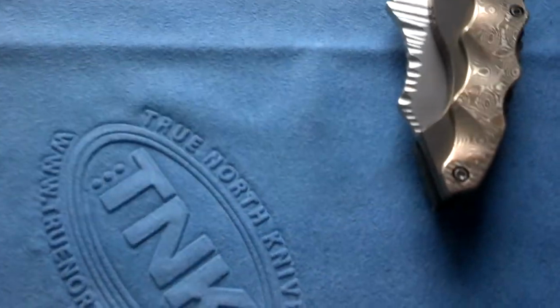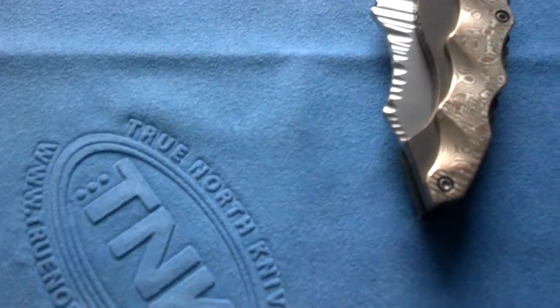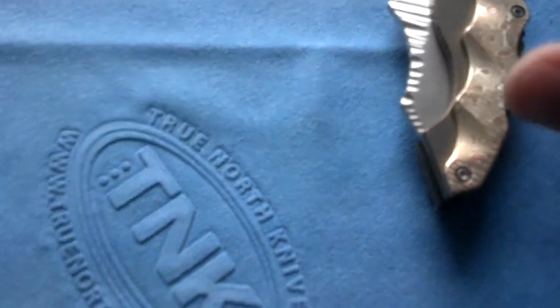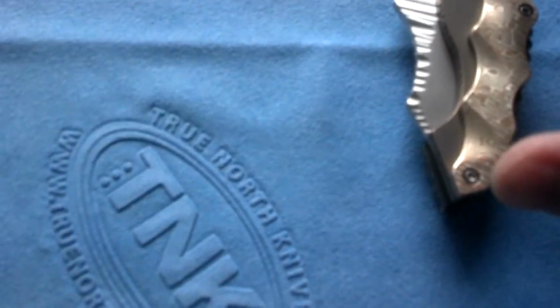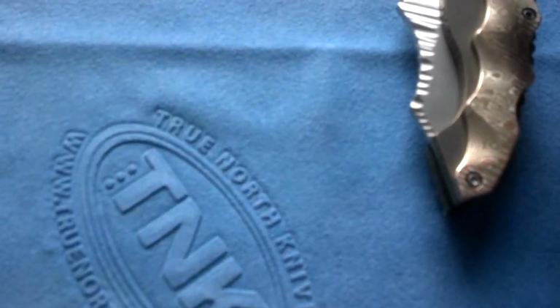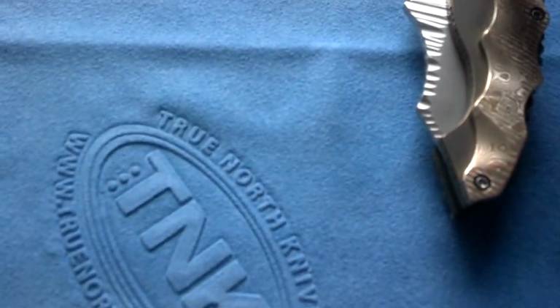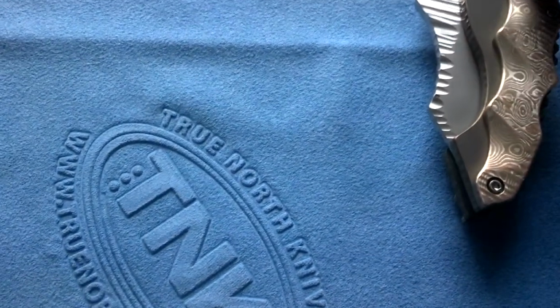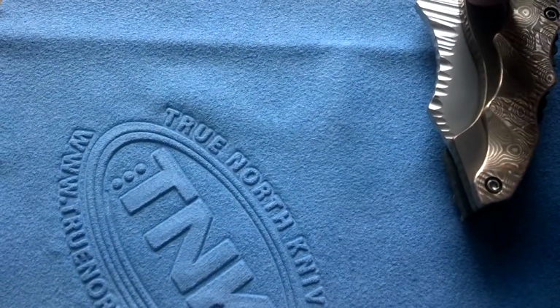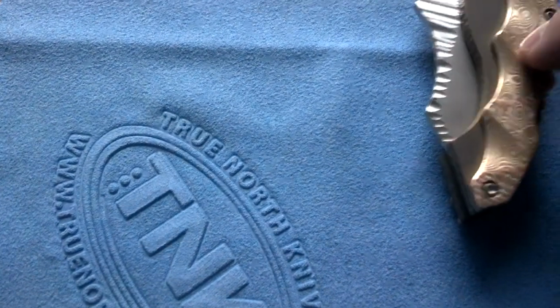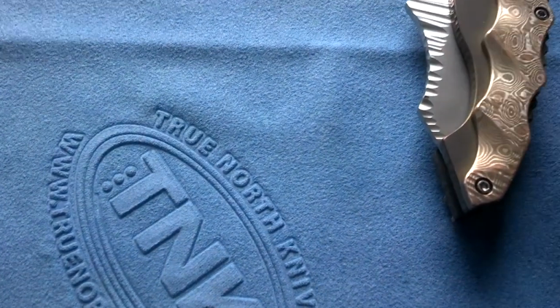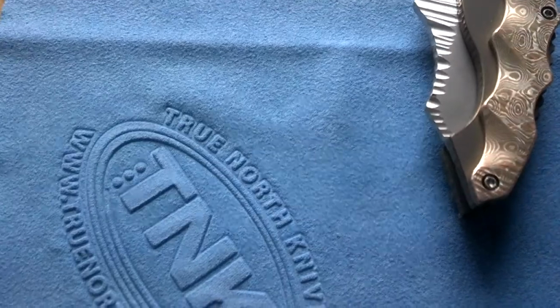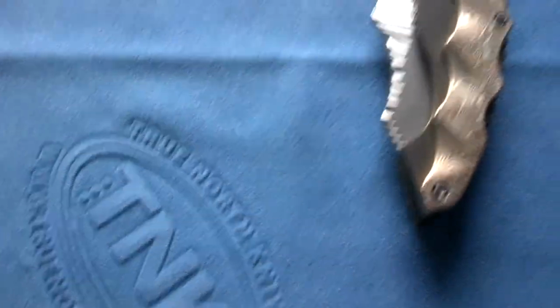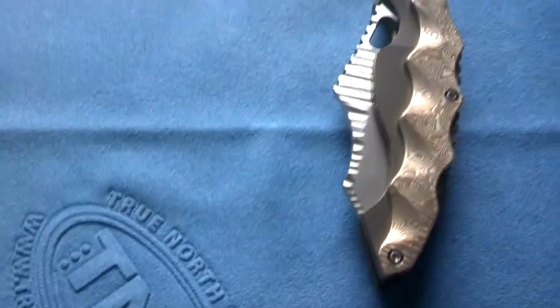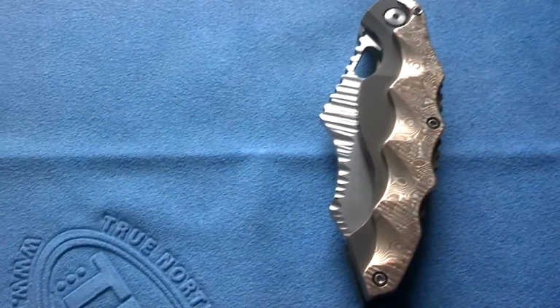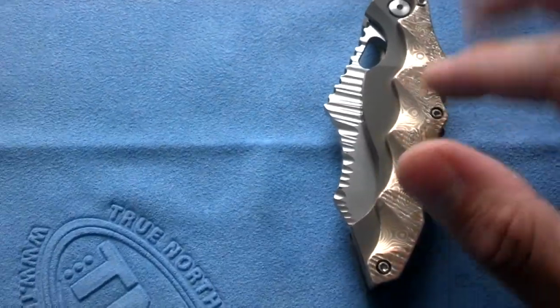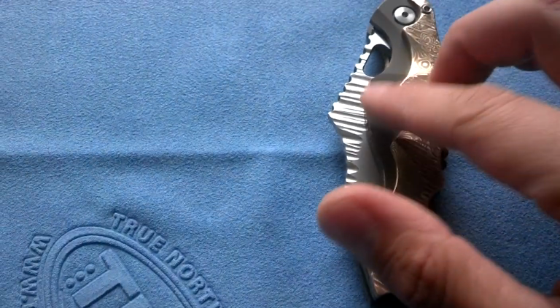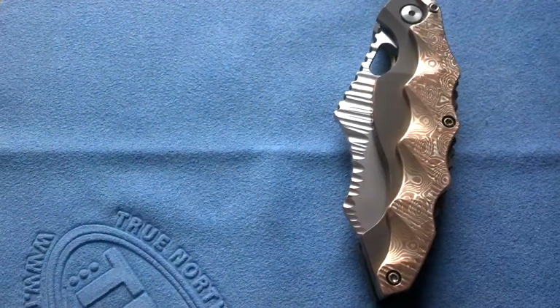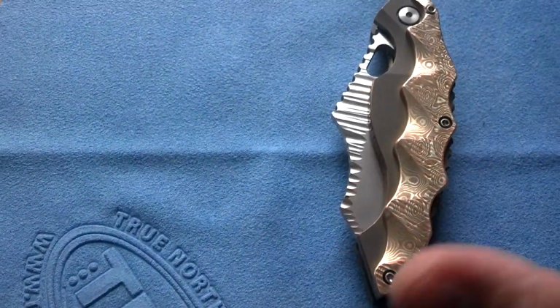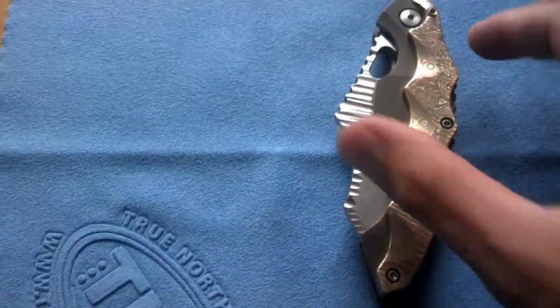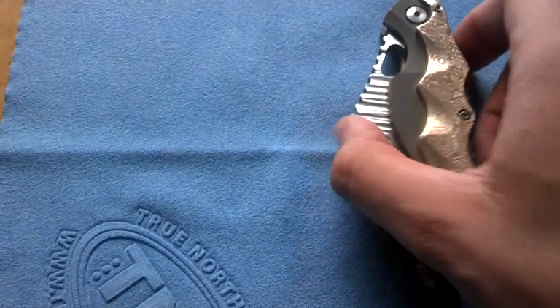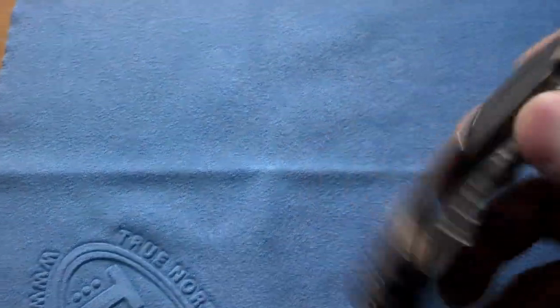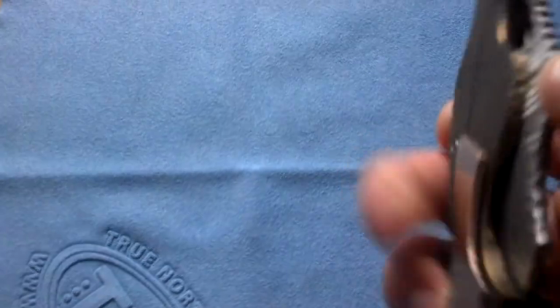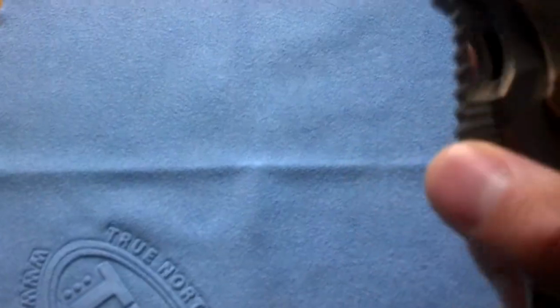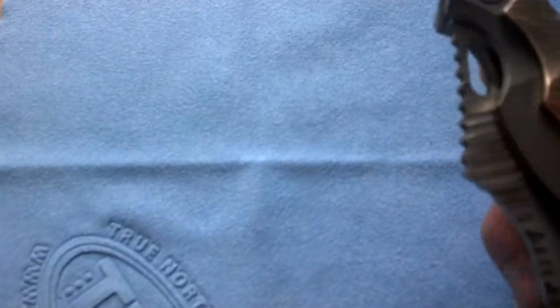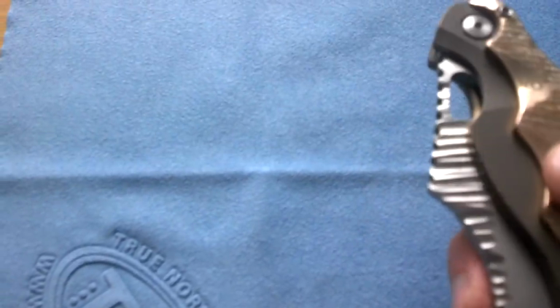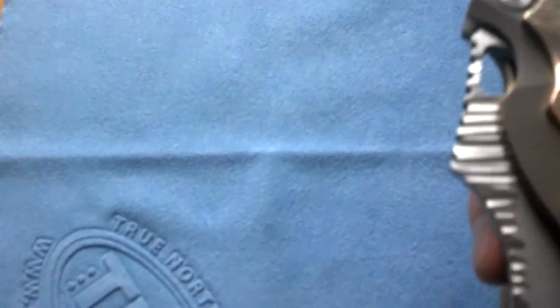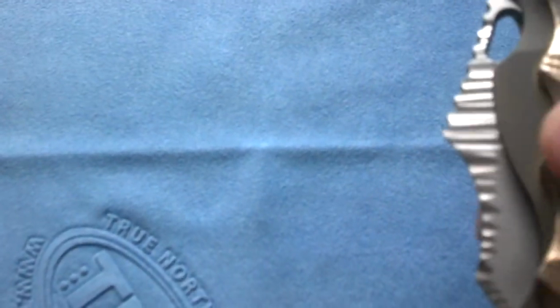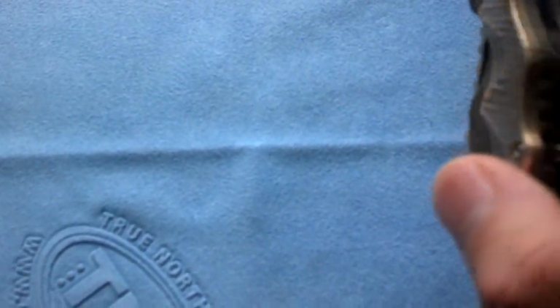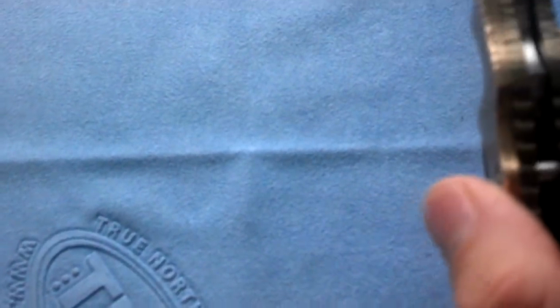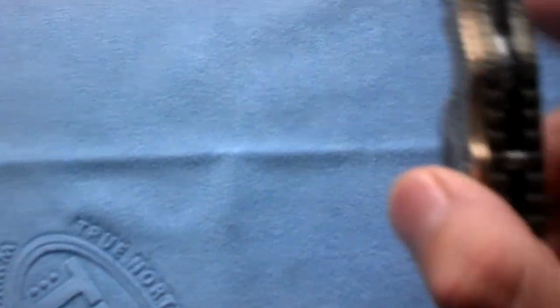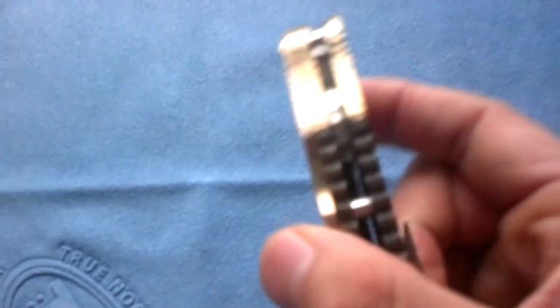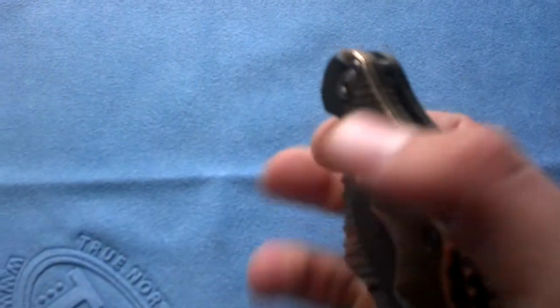I don't know exactly what this material is — if it's titanium or what. But if anyone knows, feel free to comment, because I would like to know. I don't want to bother him too much.